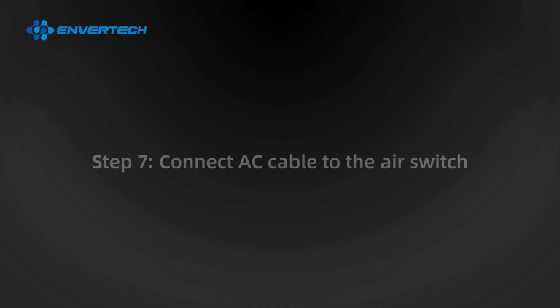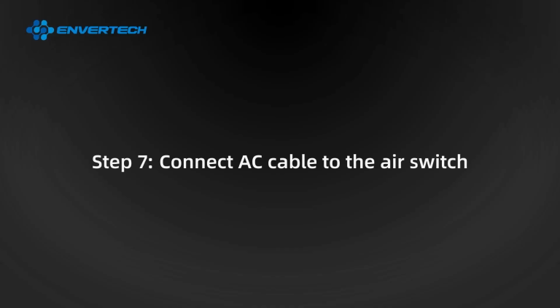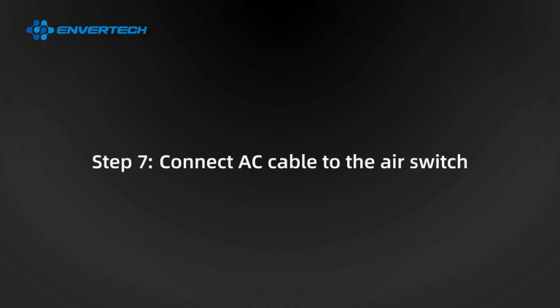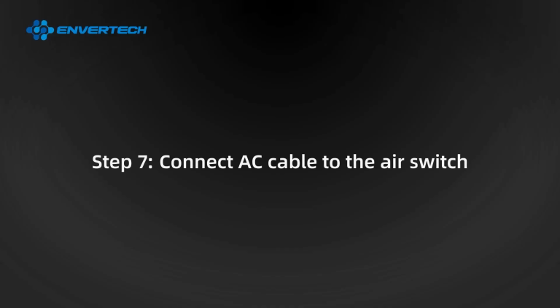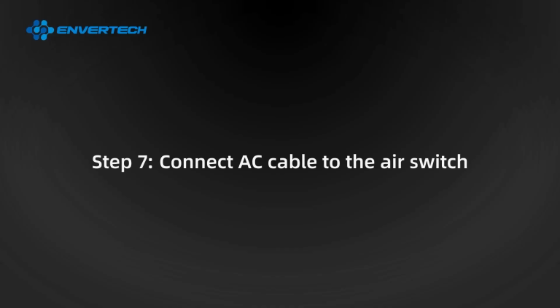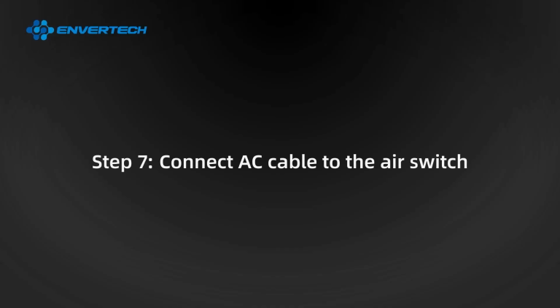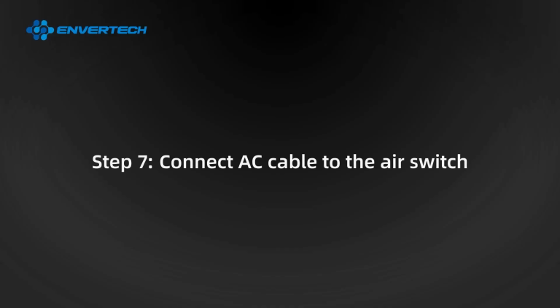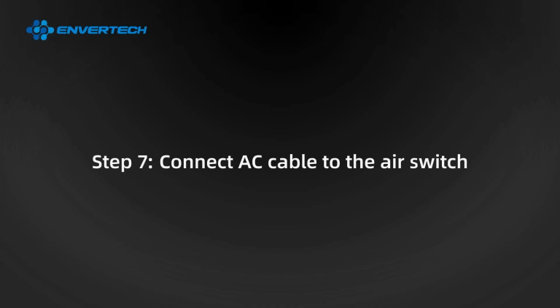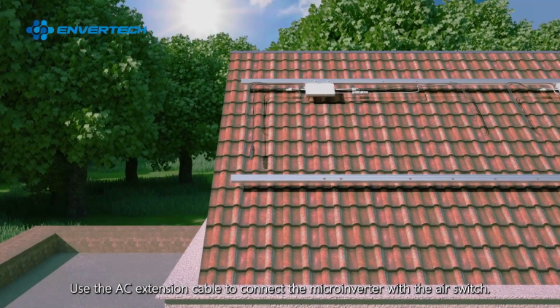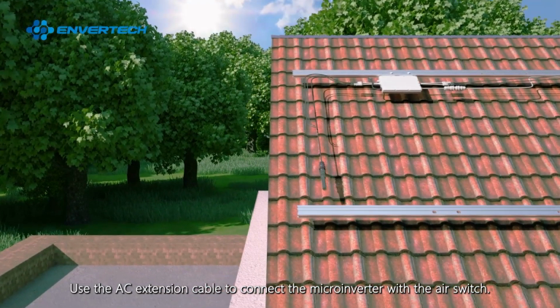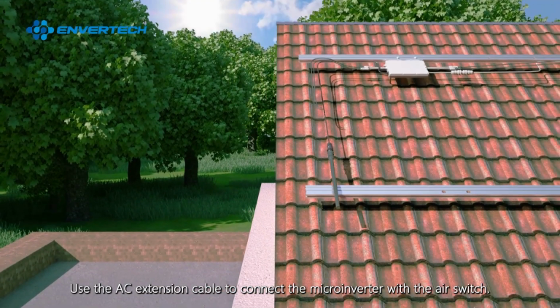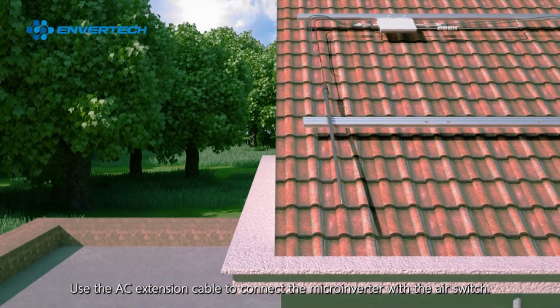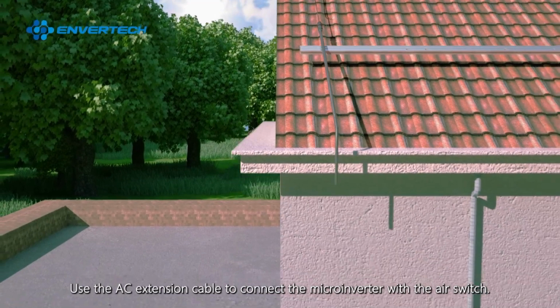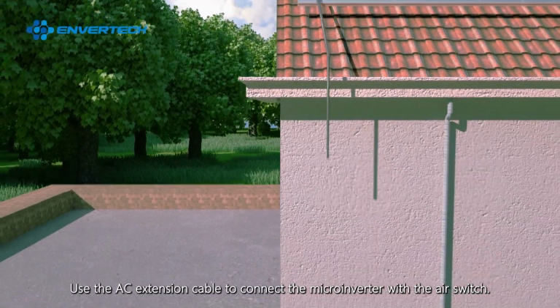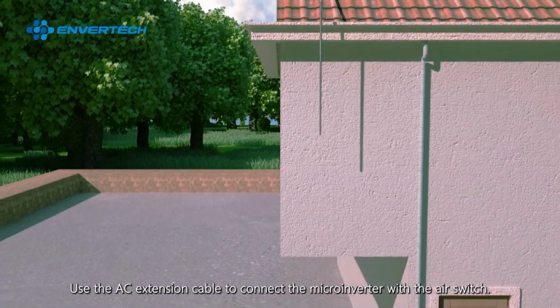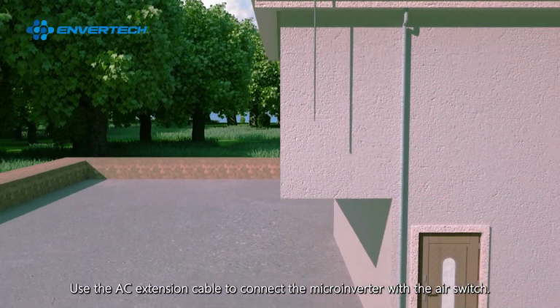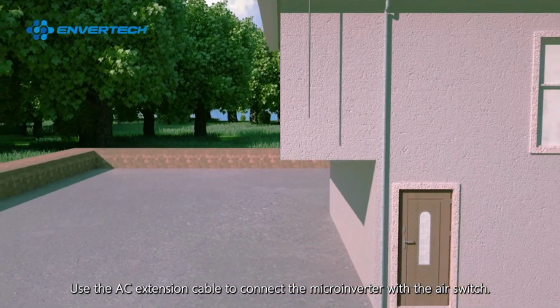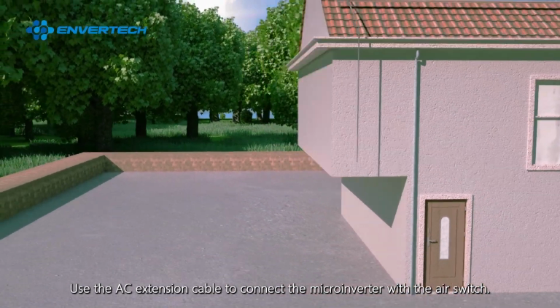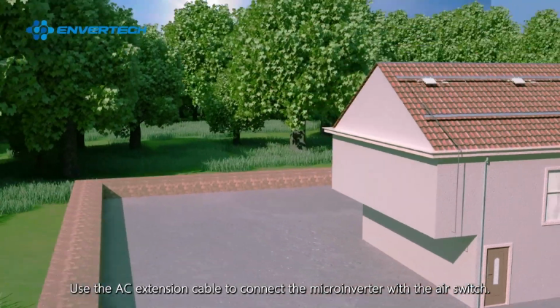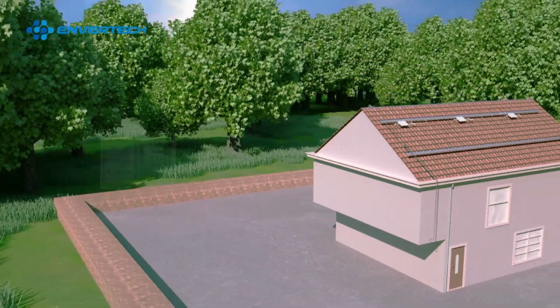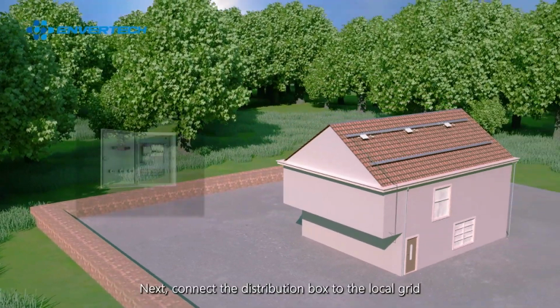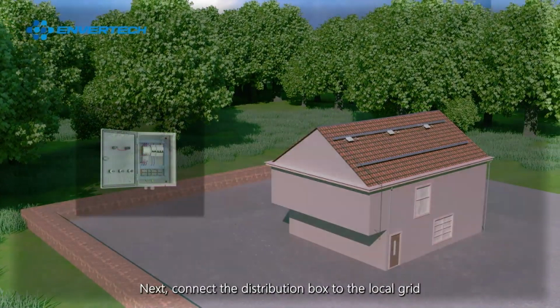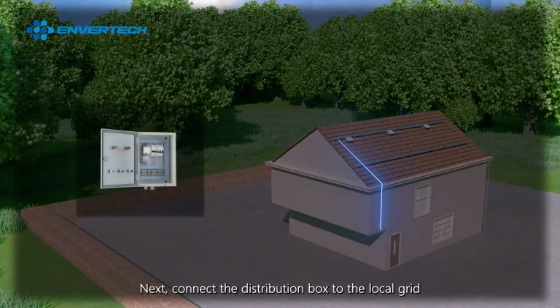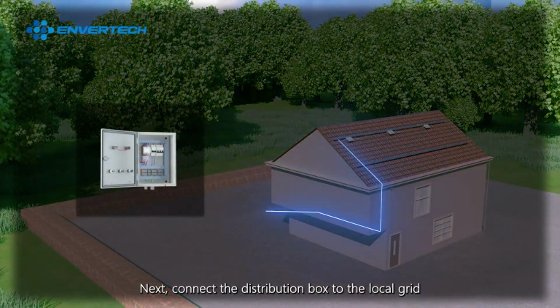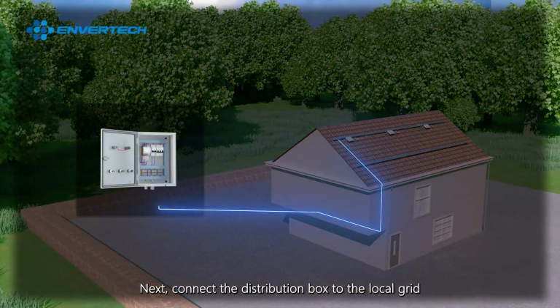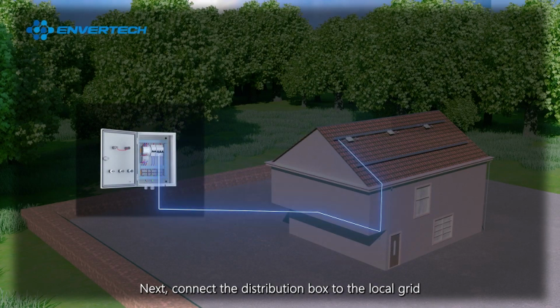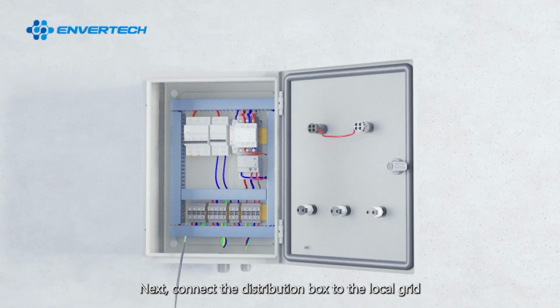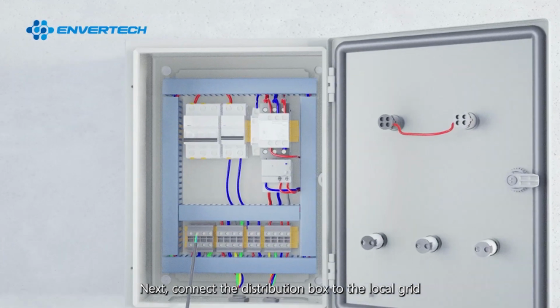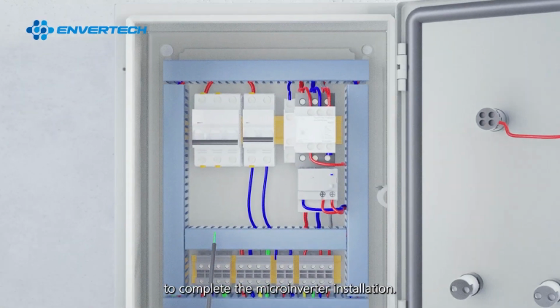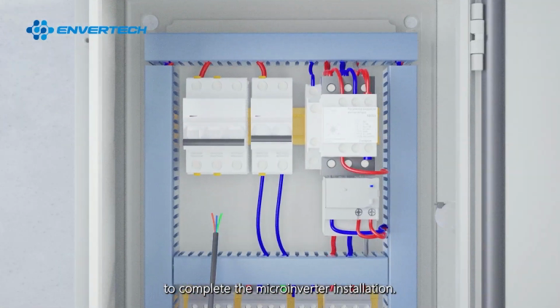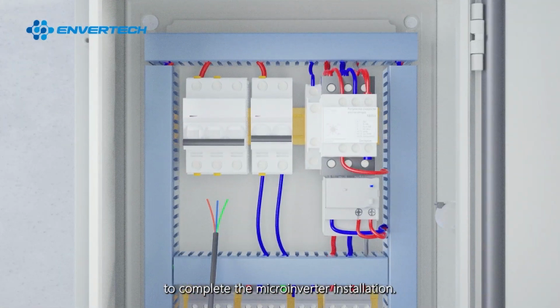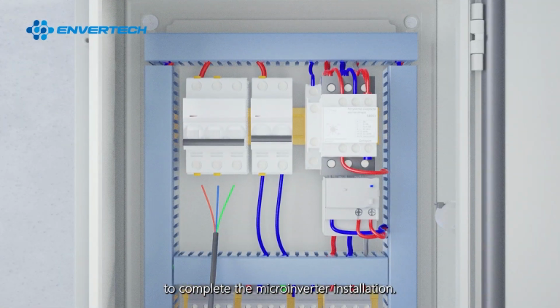Step 7: Connect AC cable to the air switch. Use the AC extension cable to connect the microinverter with the air switch. Next, connect the distribution box to the local grid to complete the microinverter installation.